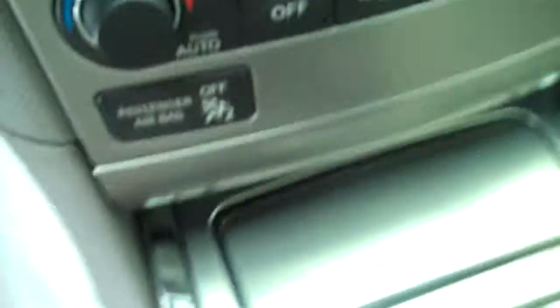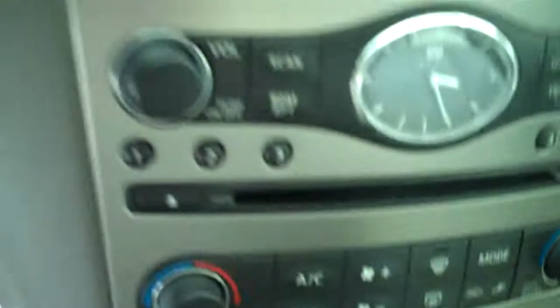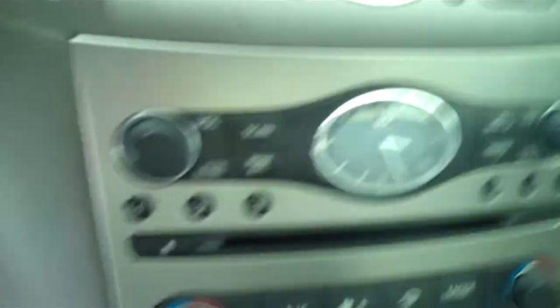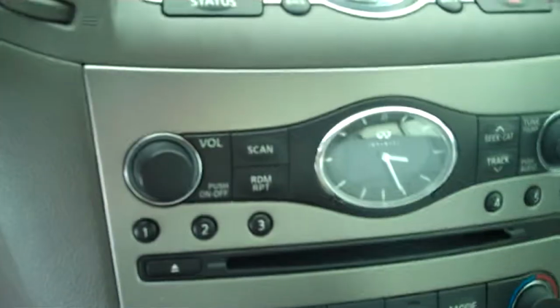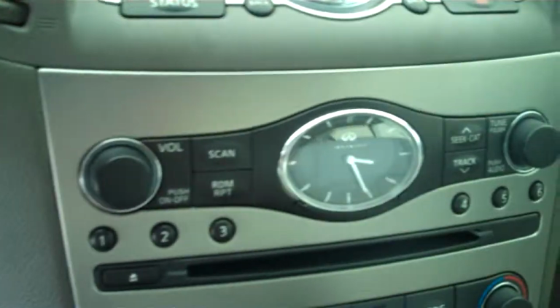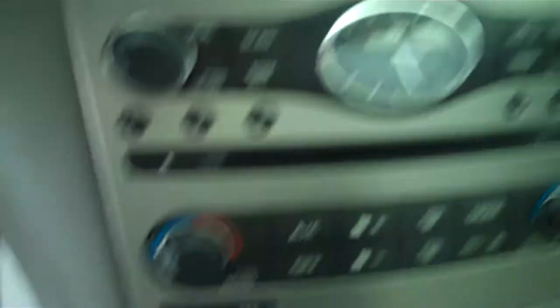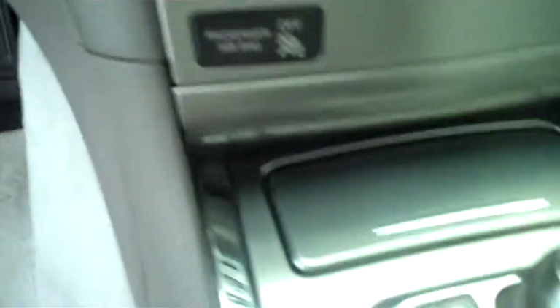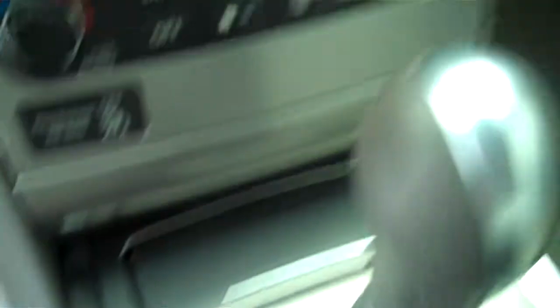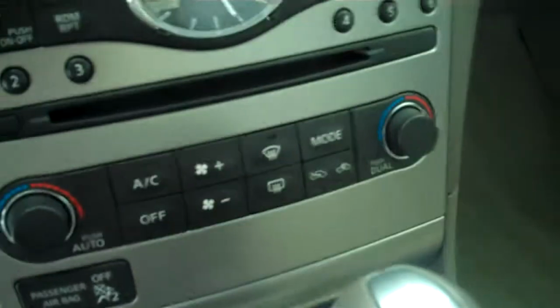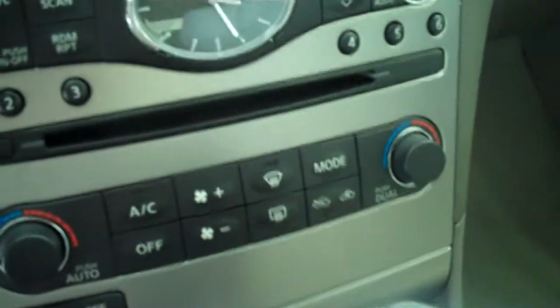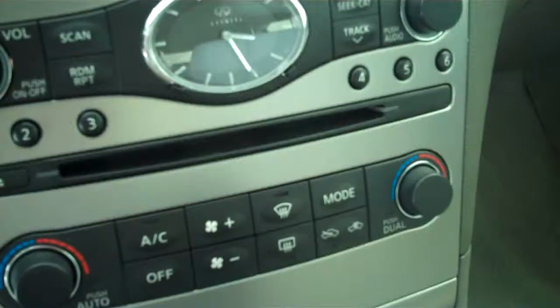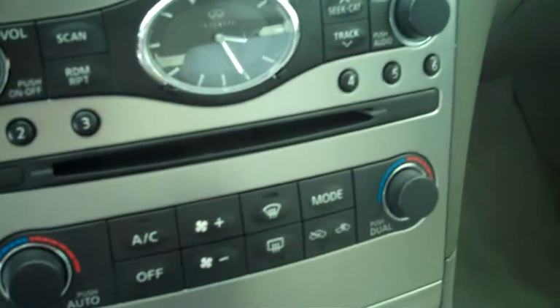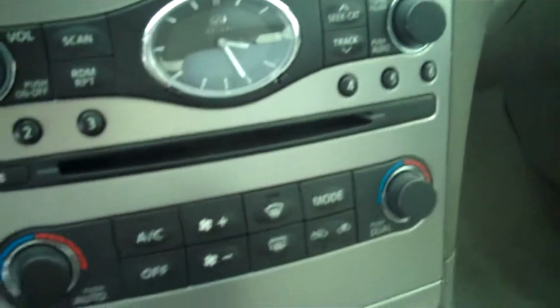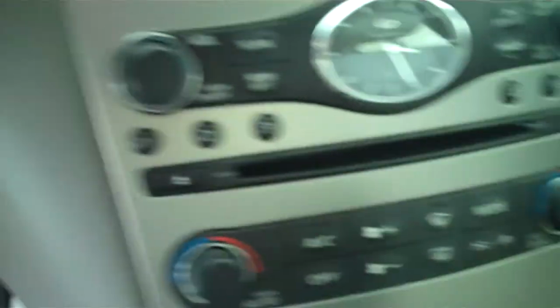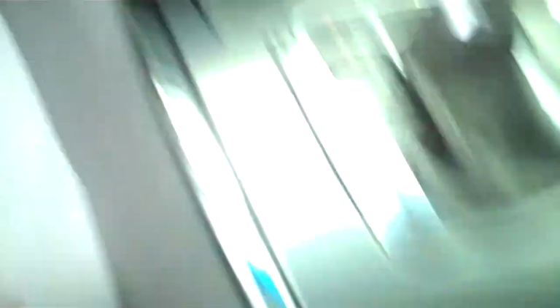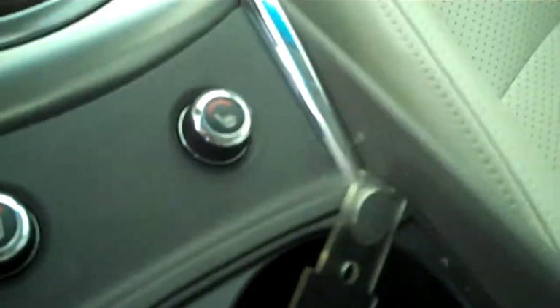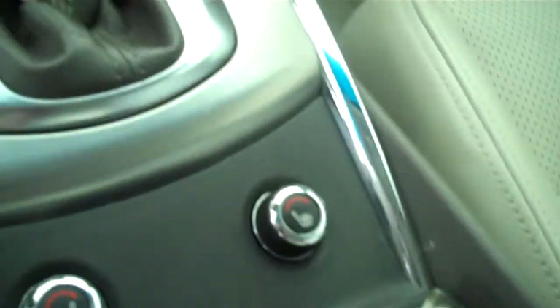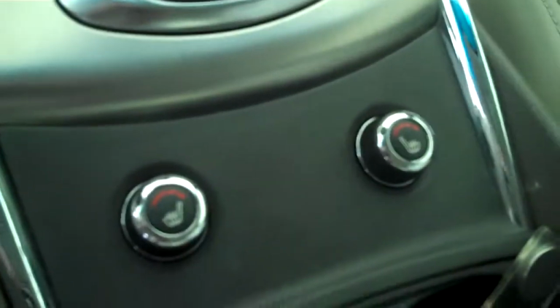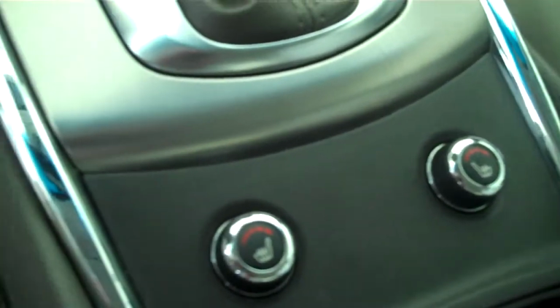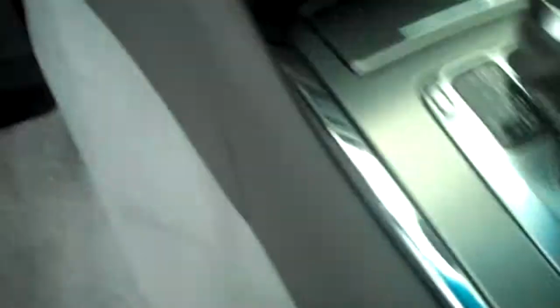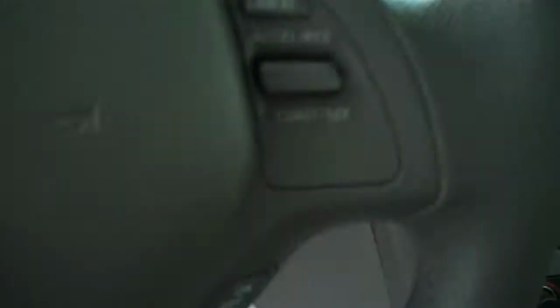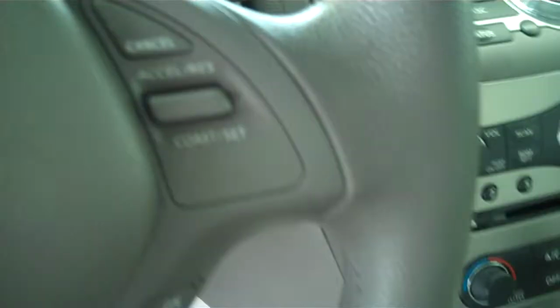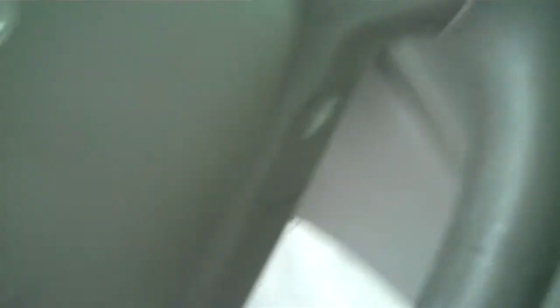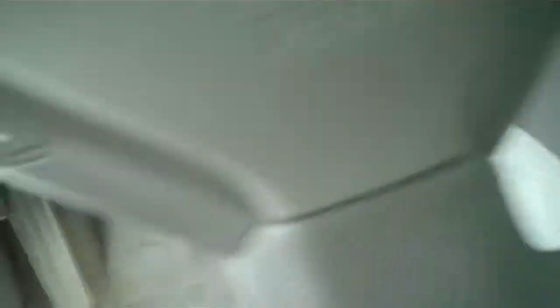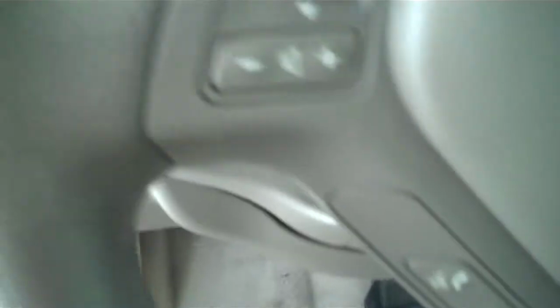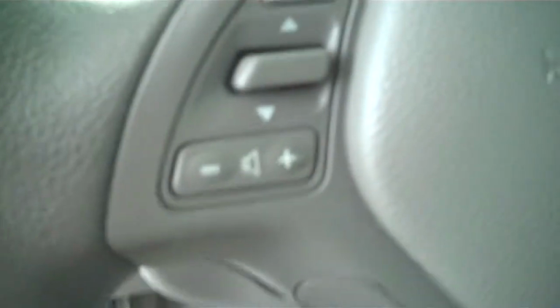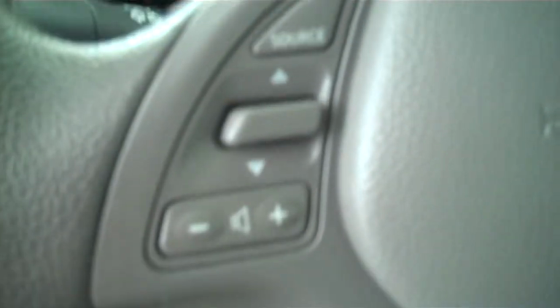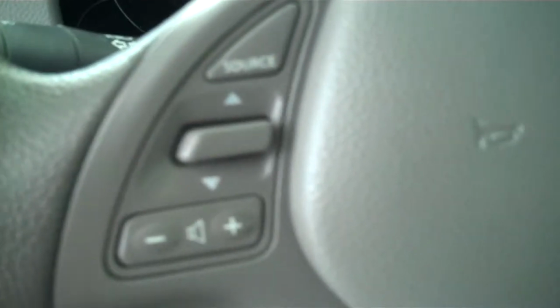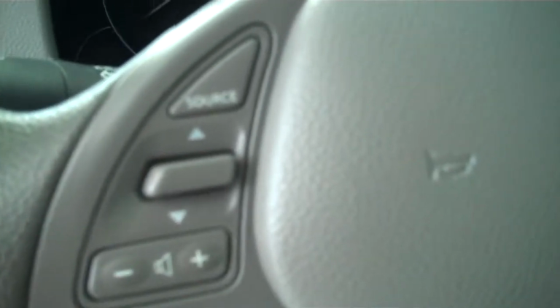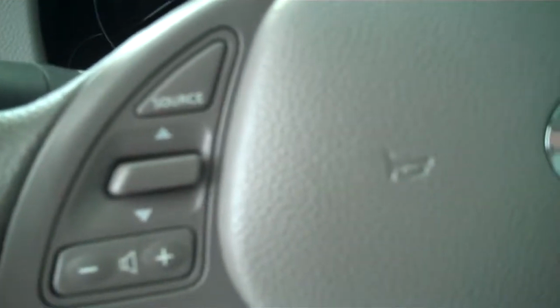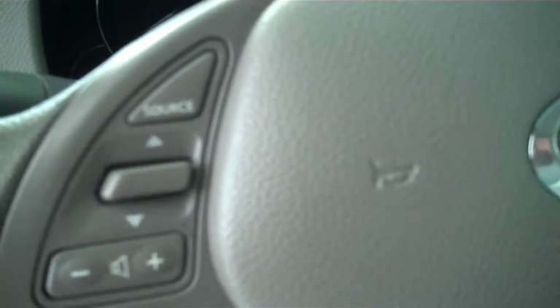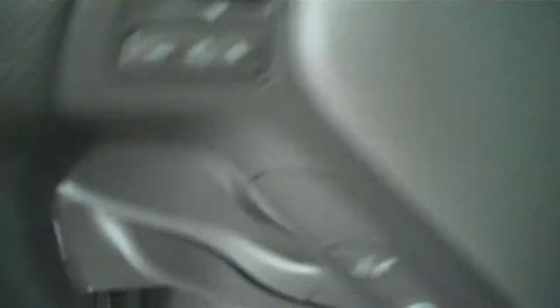It has AM FM stereo radio with CD, has automatic temperature control for air conditioning and heating, has heated seats on both sides, has cruise control, and has volume control for the radio on the steering wheel.